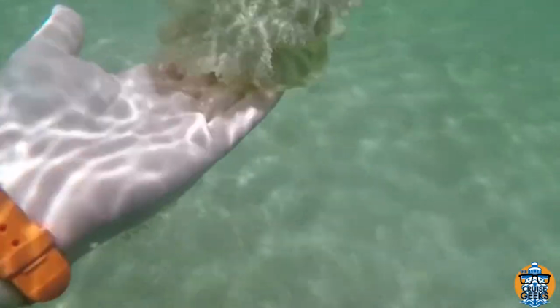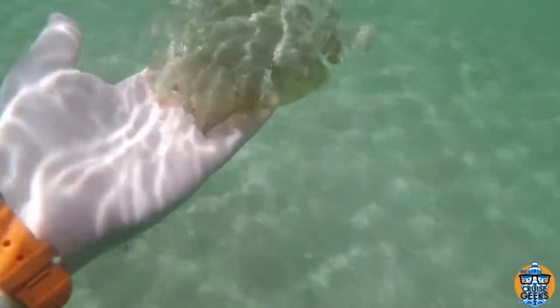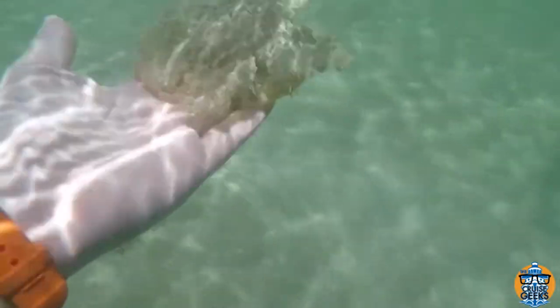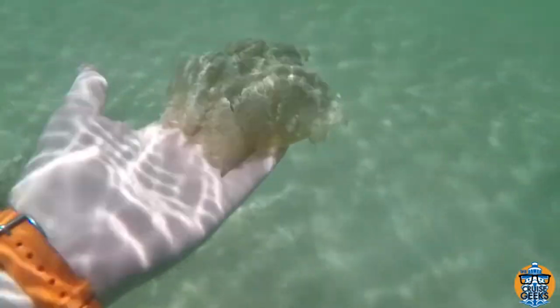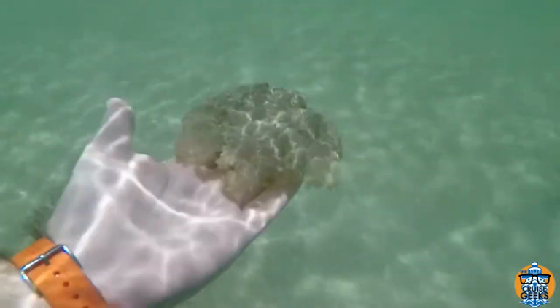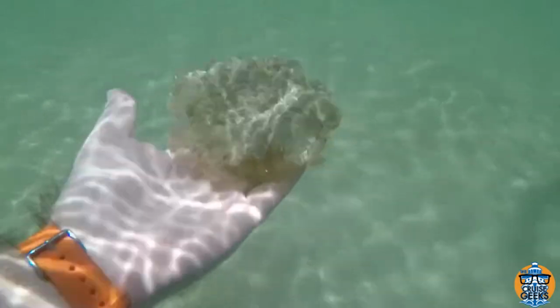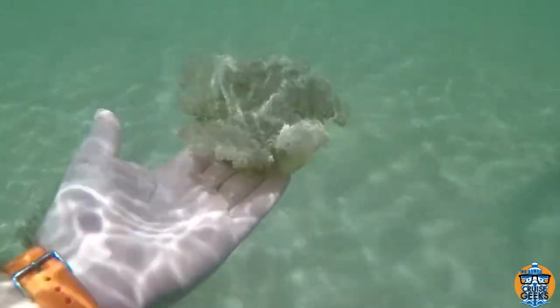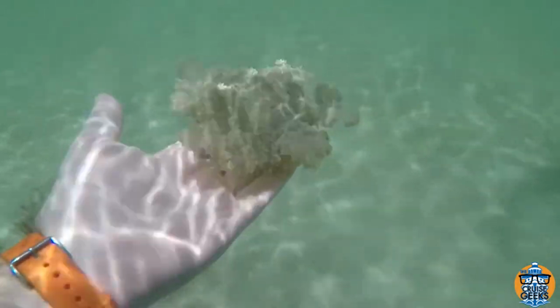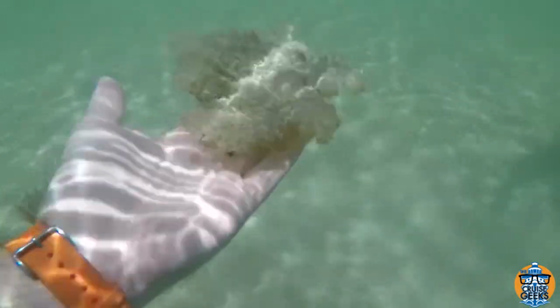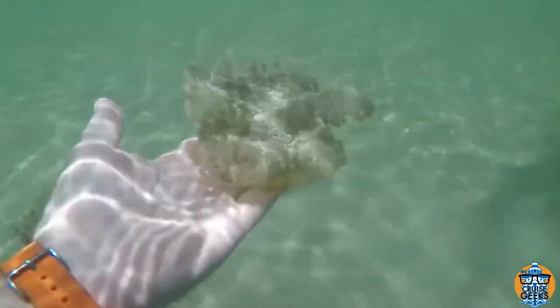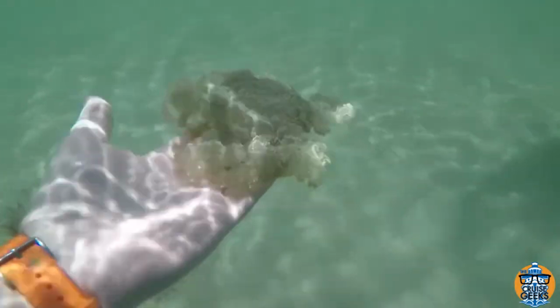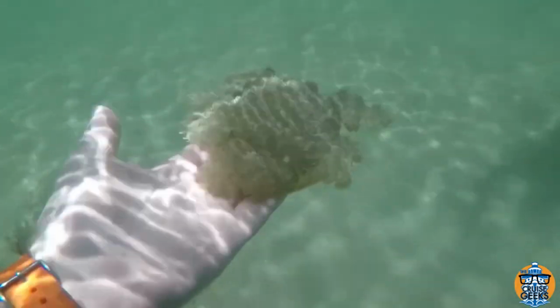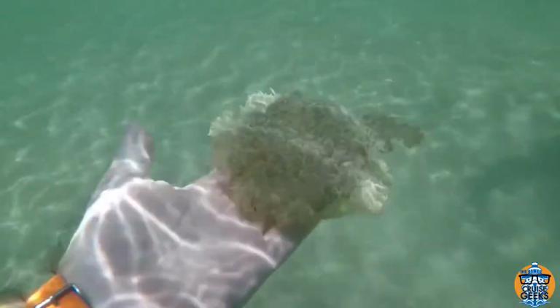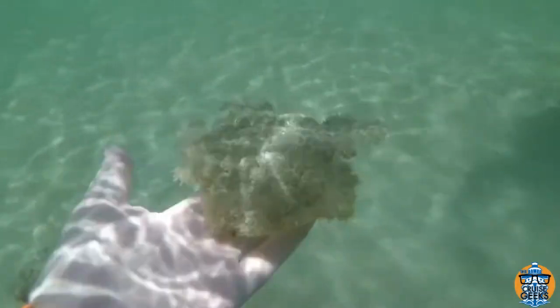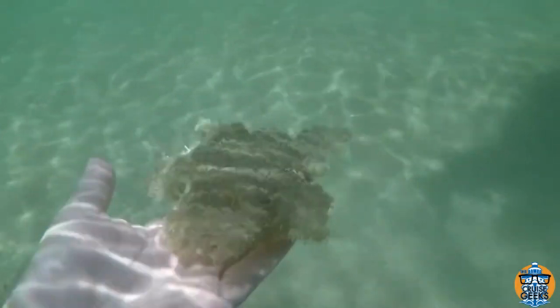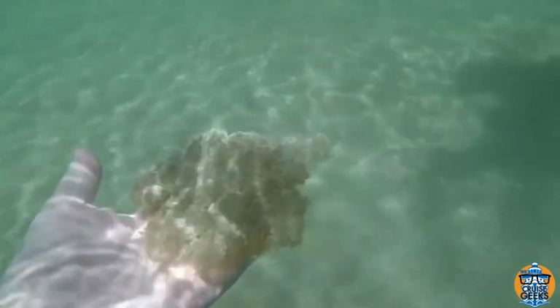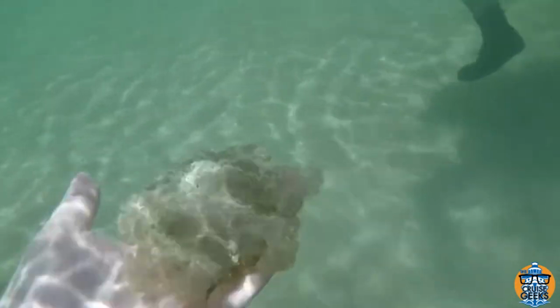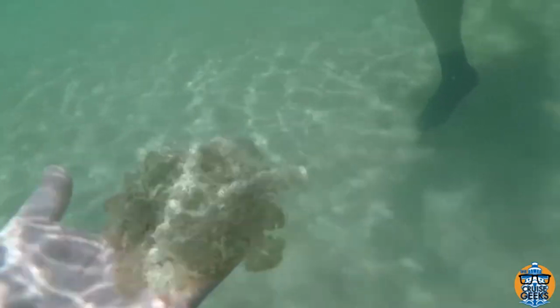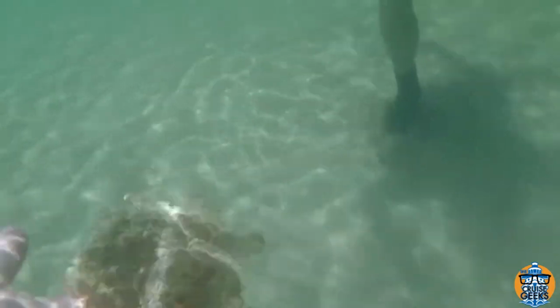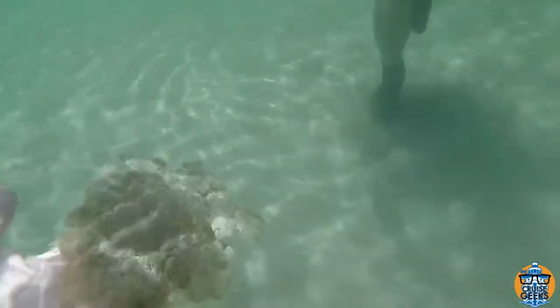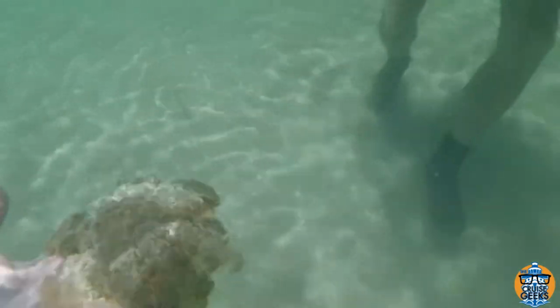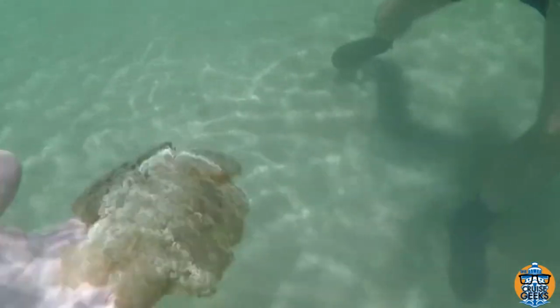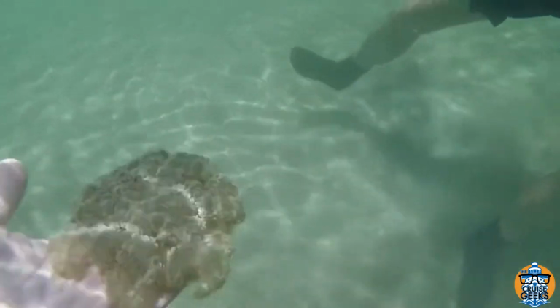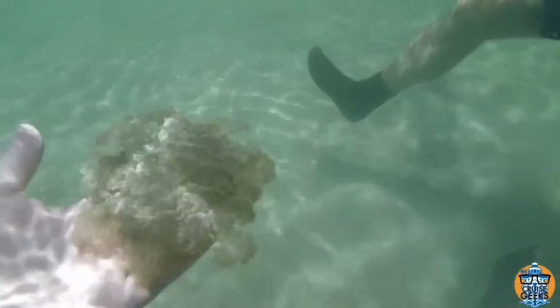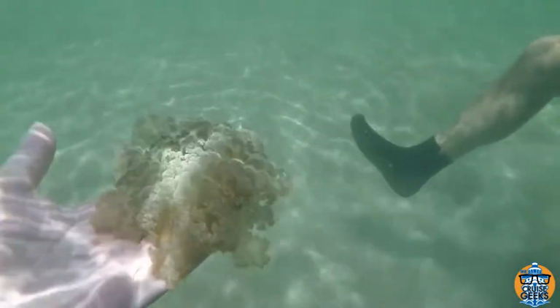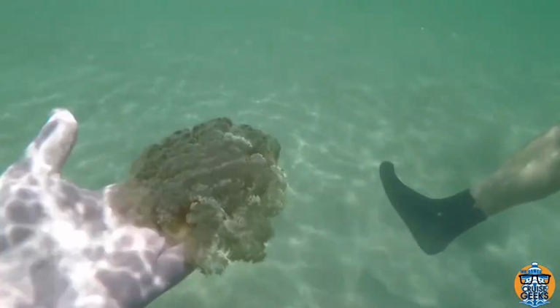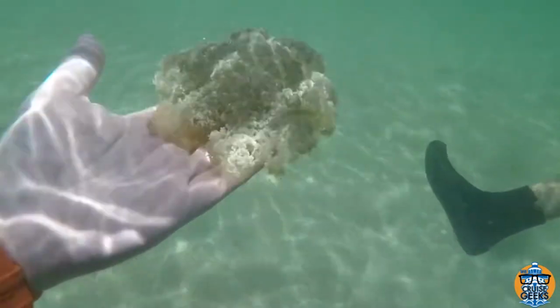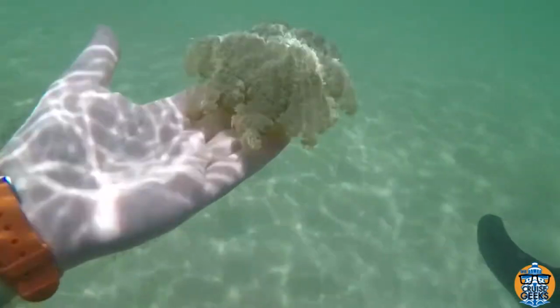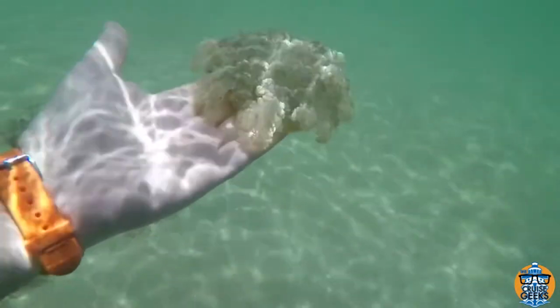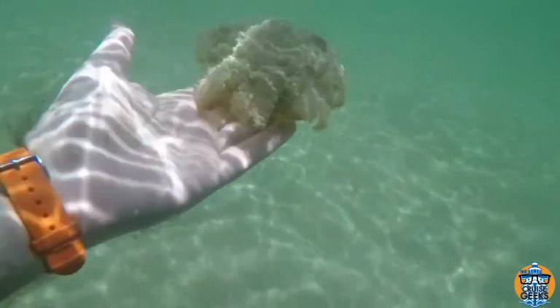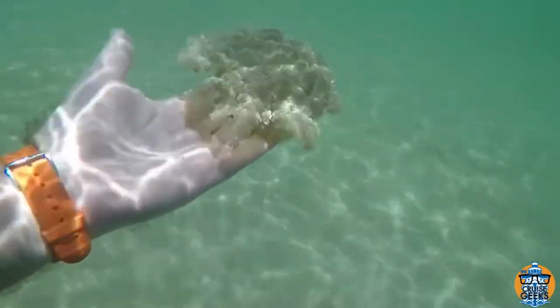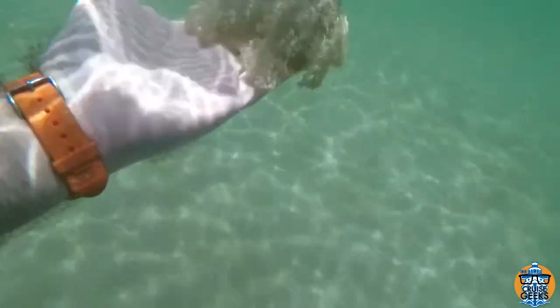They also have this really cool symbiotic algae called zooxanthellae. Zooxanthellae is a little dinoflagellate algae that is plant-like, has chlorophyll, and uses photosynthesis to get its energy.